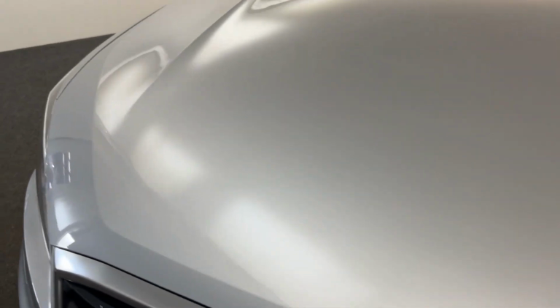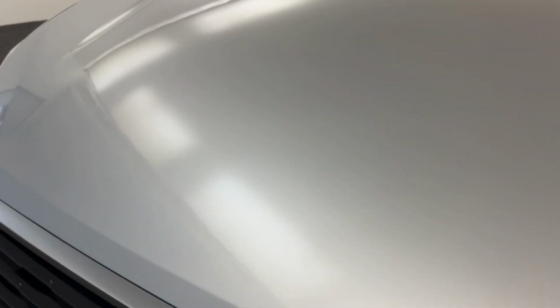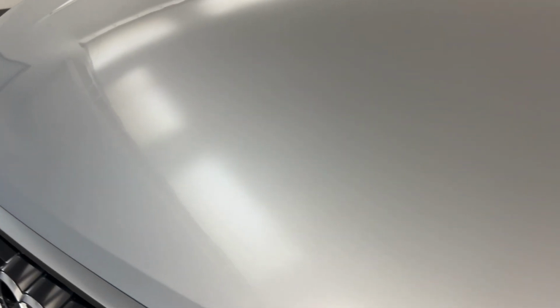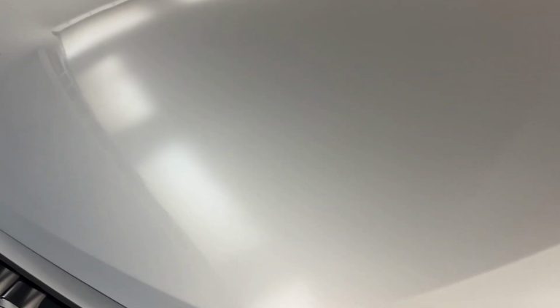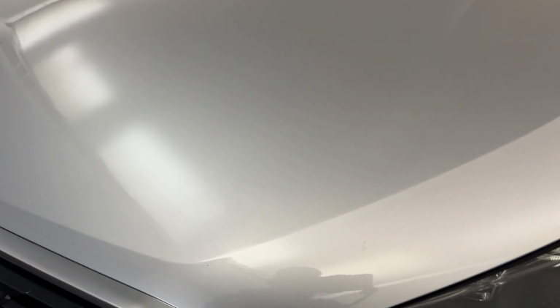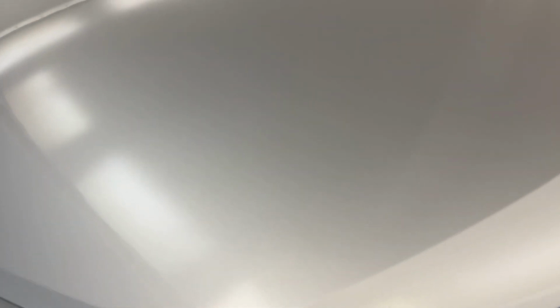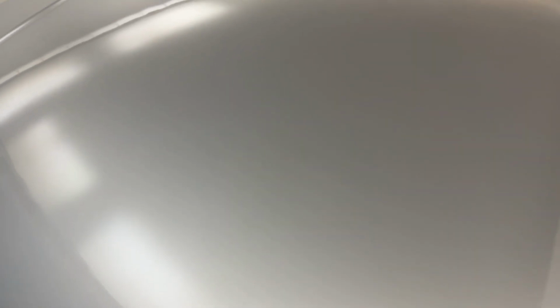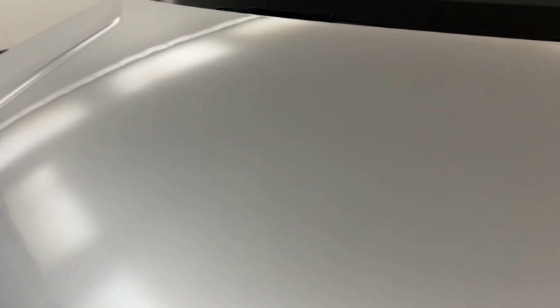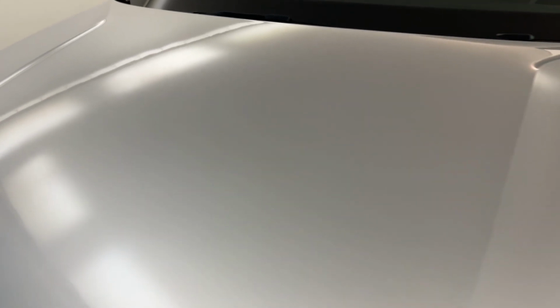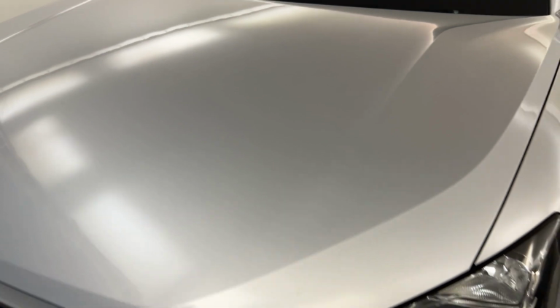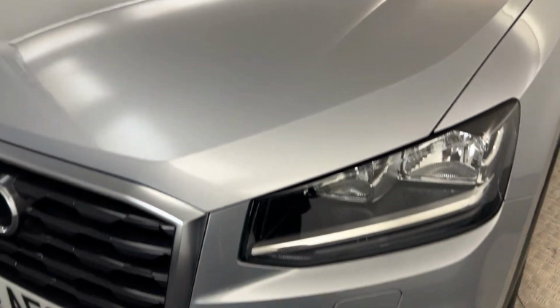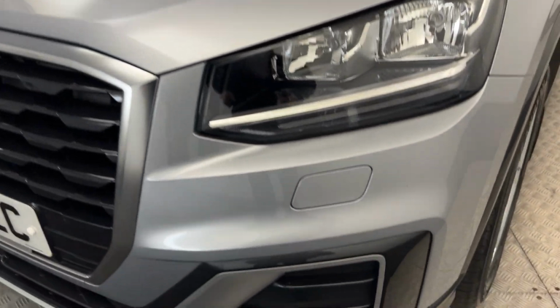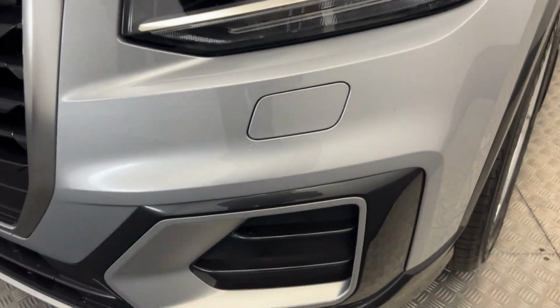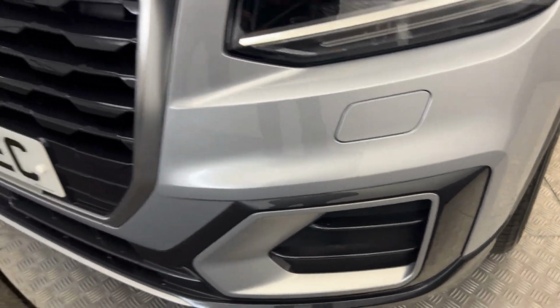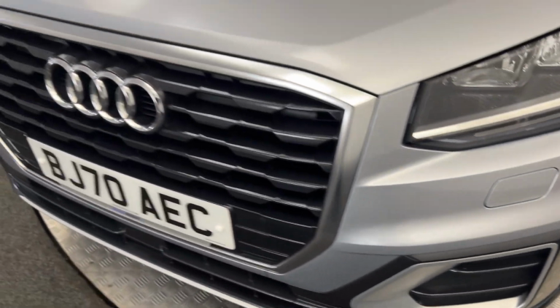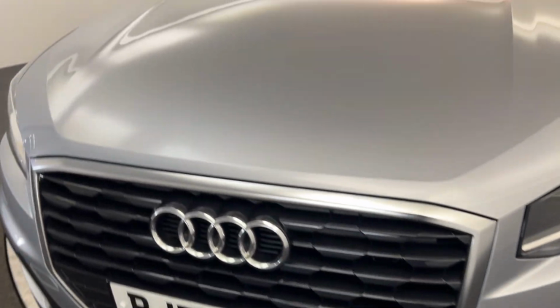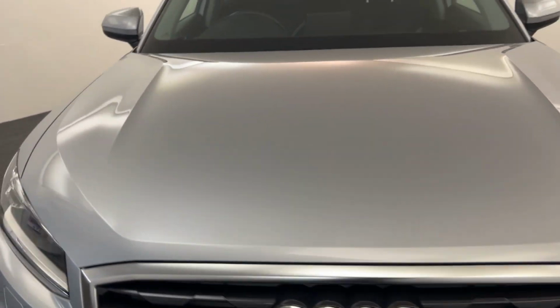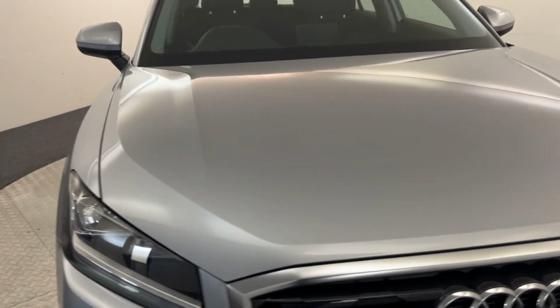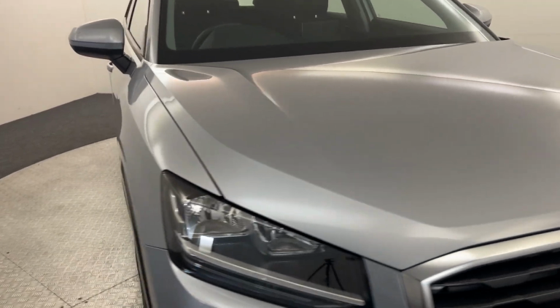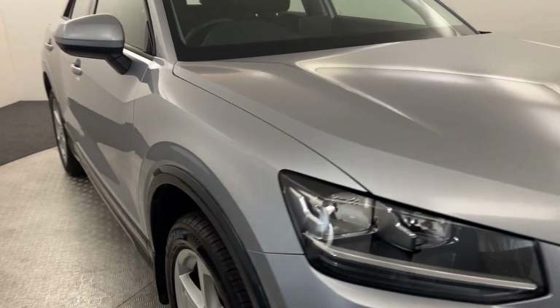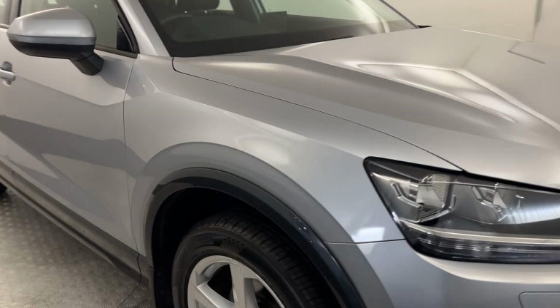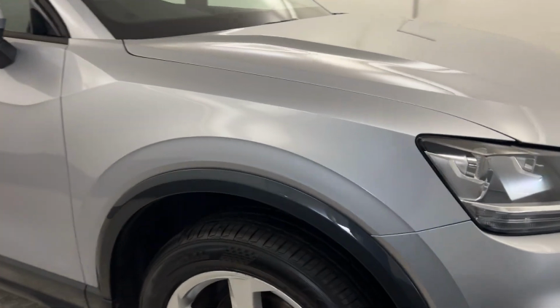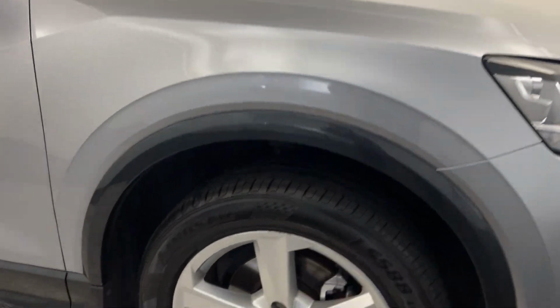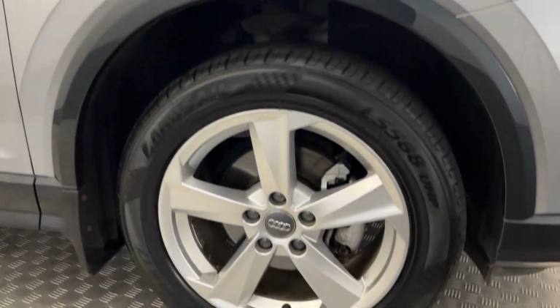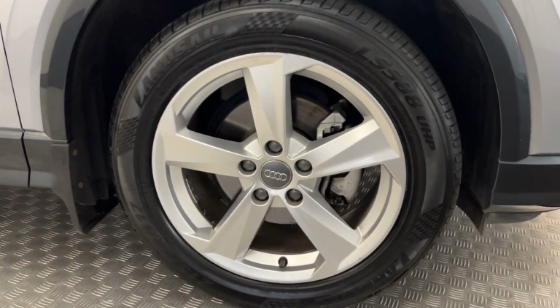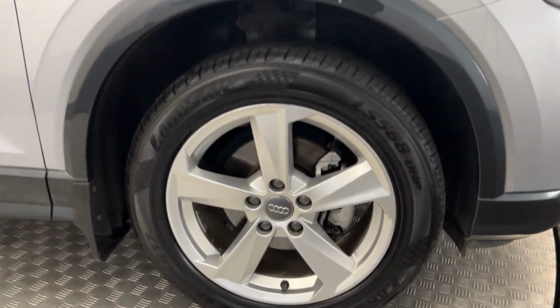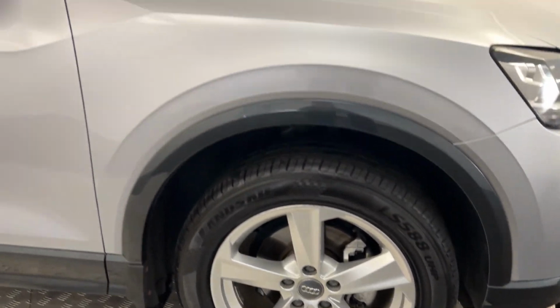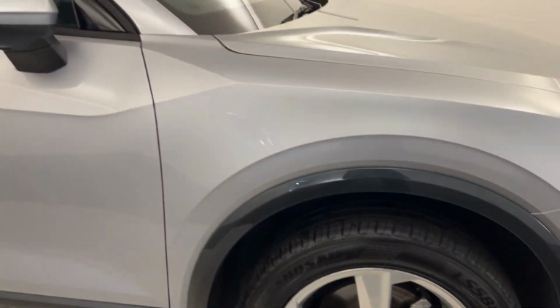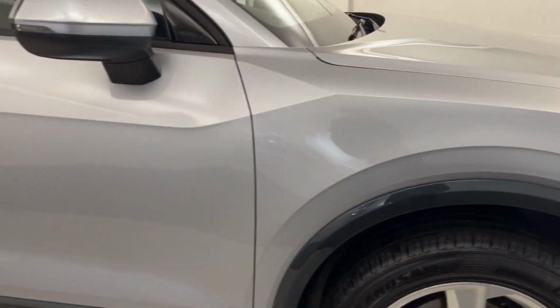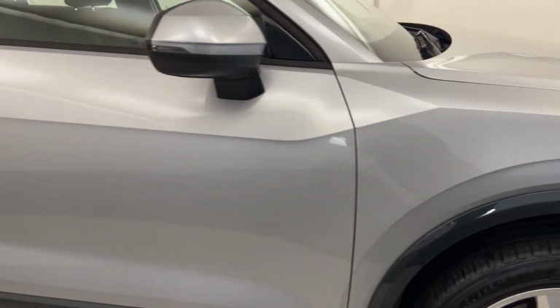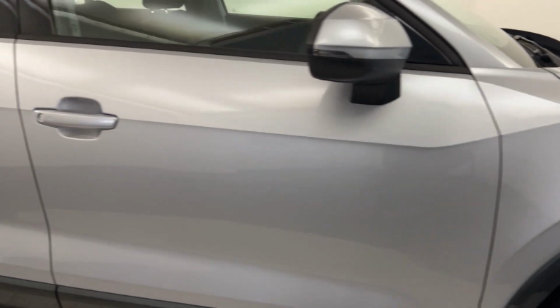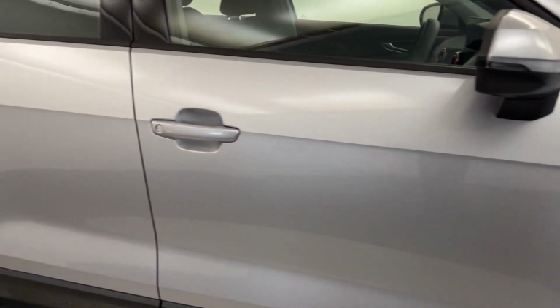As you'll see up front, the paintwork is fantastic — very, very clean vehicle. Same goes for the front bumper. Coming around to the side, silver alloys, and the paintwork on the side is fantastic.